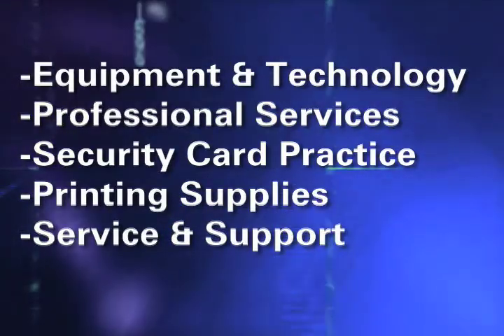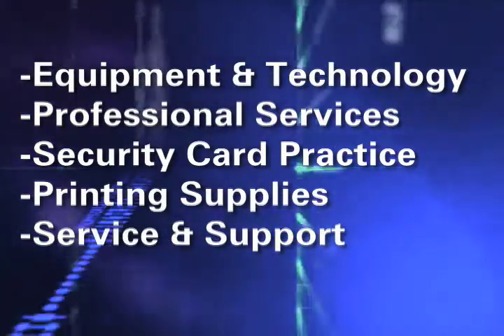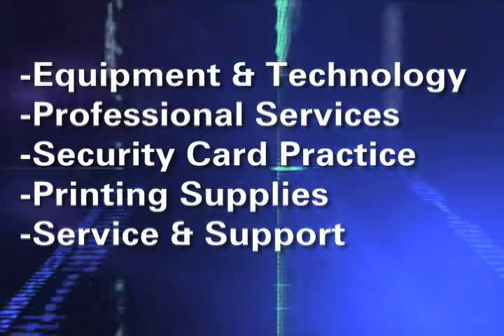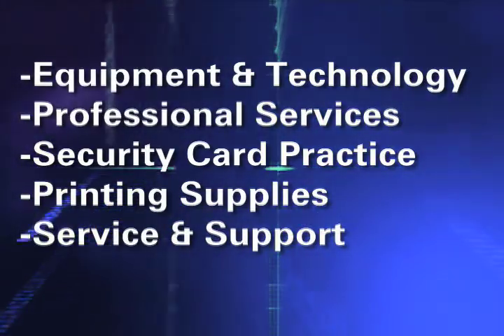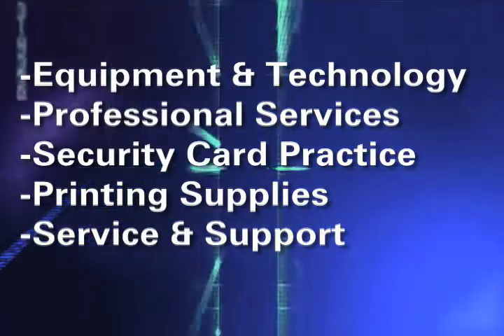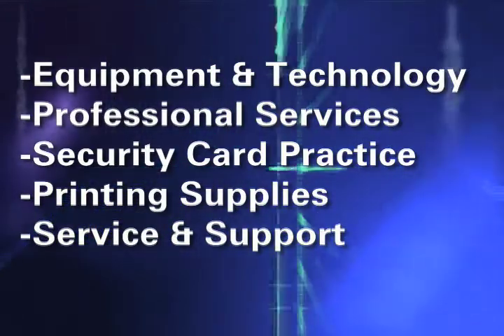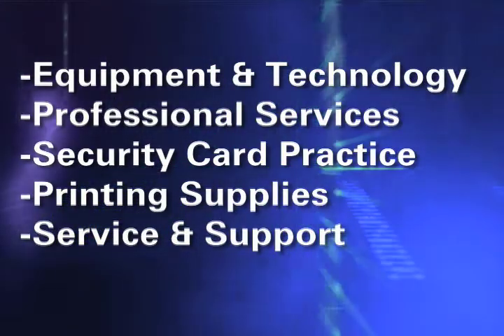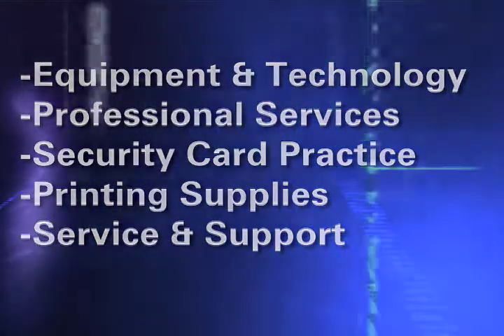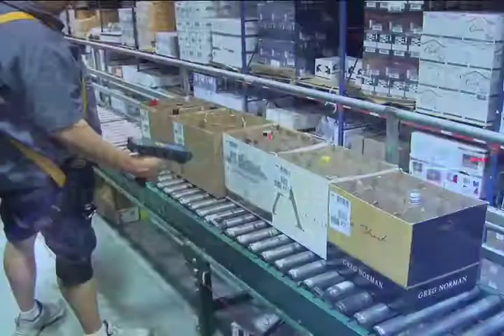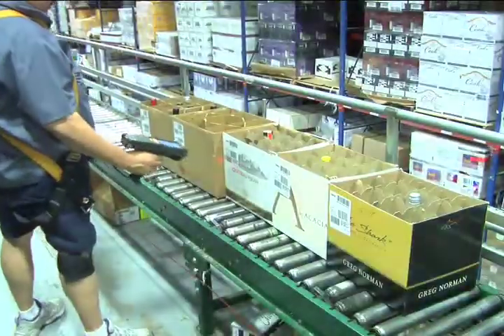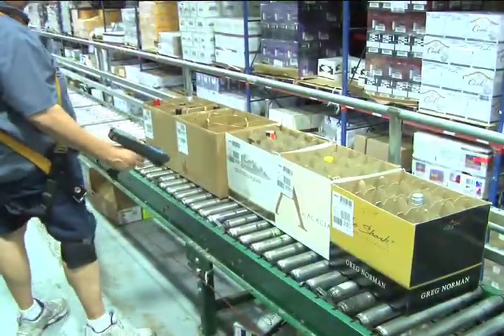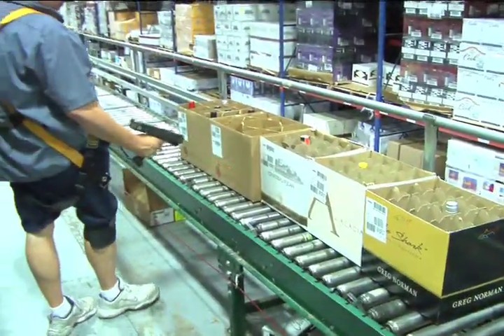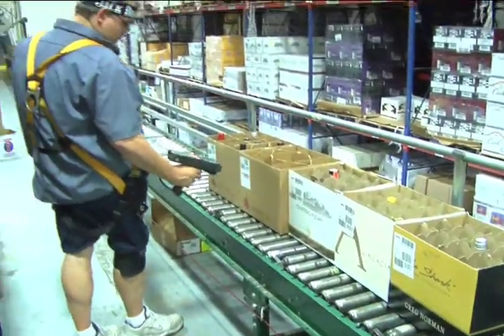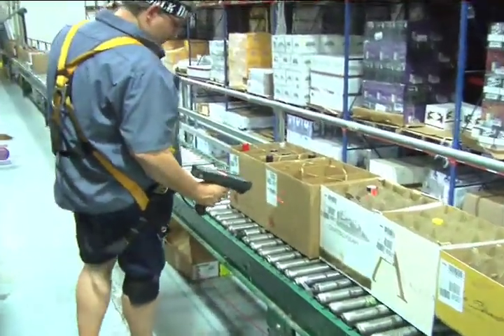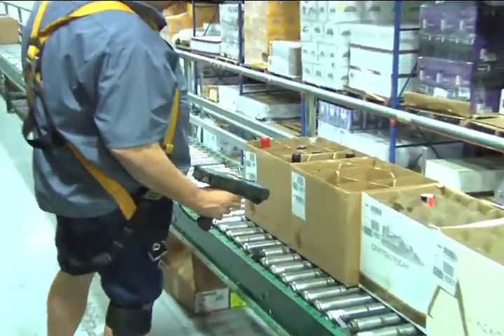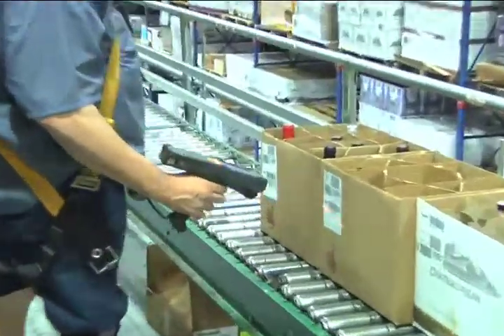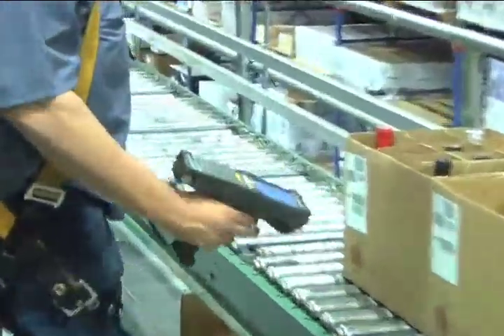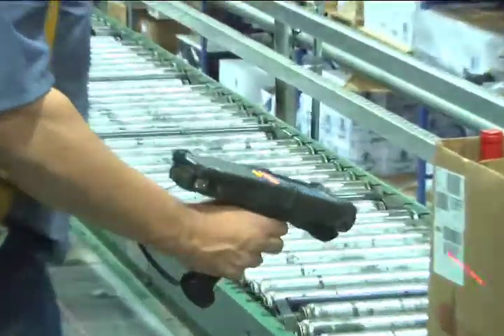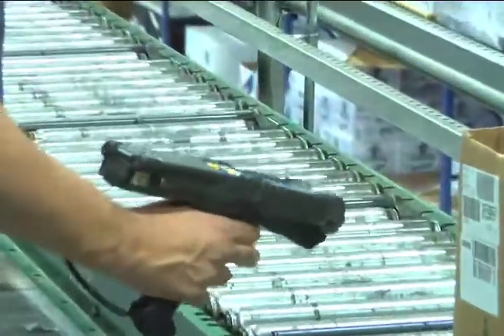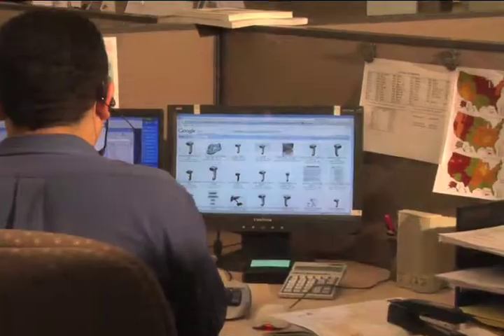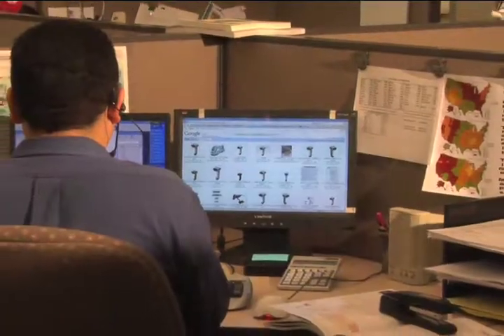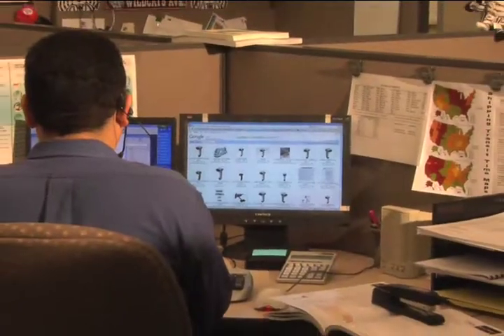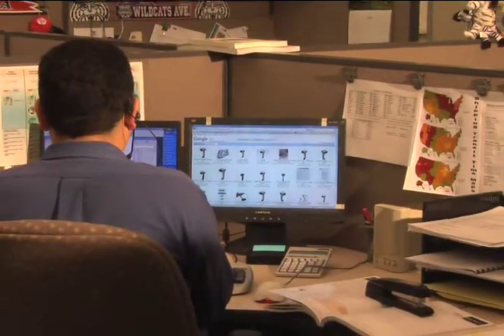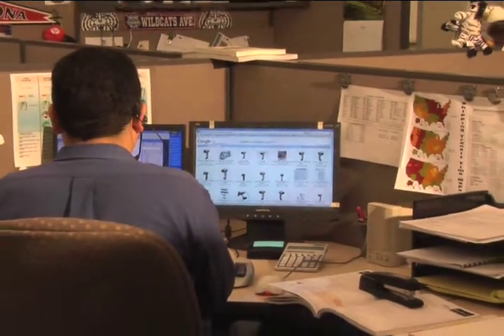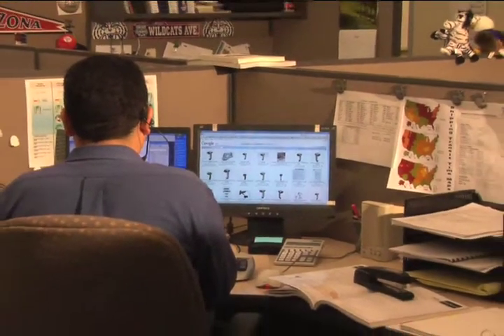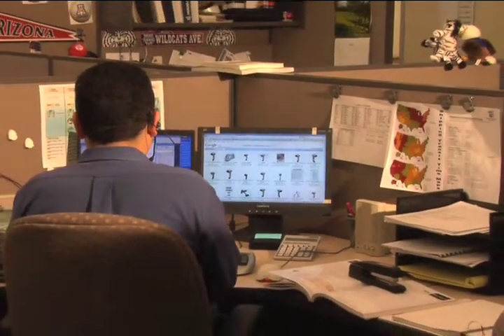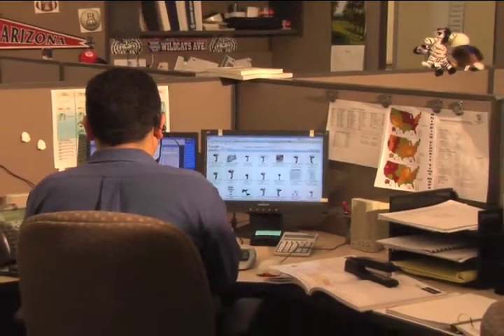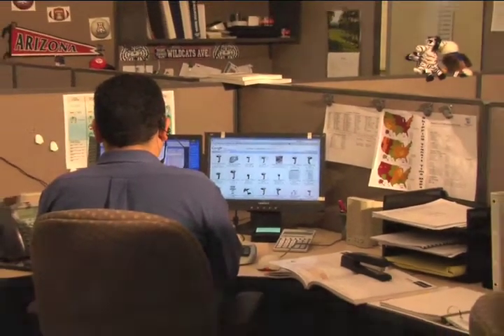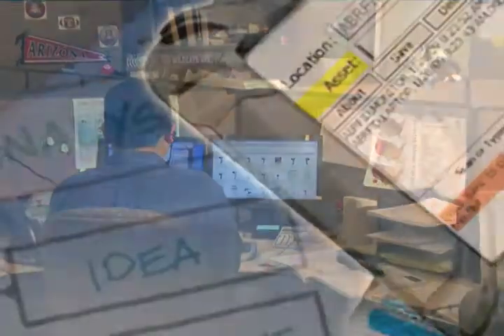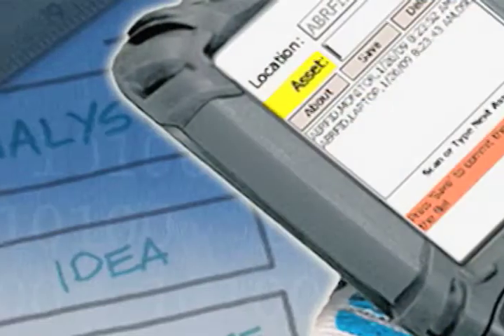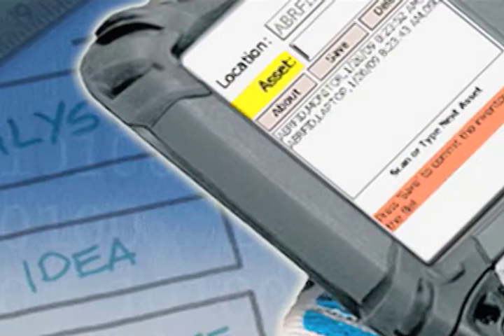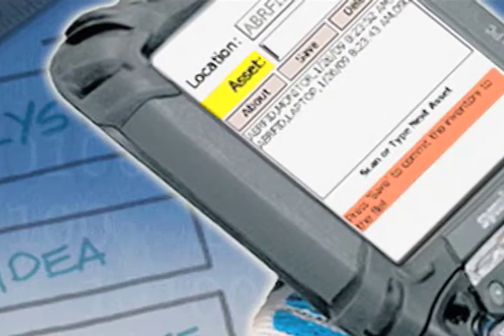For almost 30 years, from our headquarters and client support center in Phoenix, we put information to work that helps improve your bottom line. Our business solutions bring together the best in advanced hardware components, supporting software, and printing supplies.